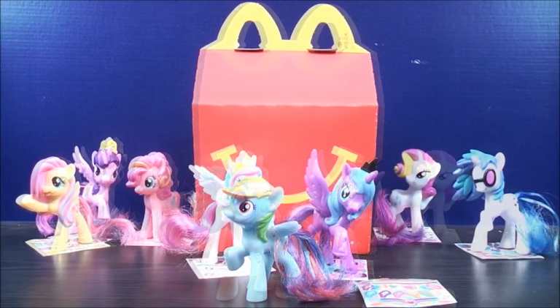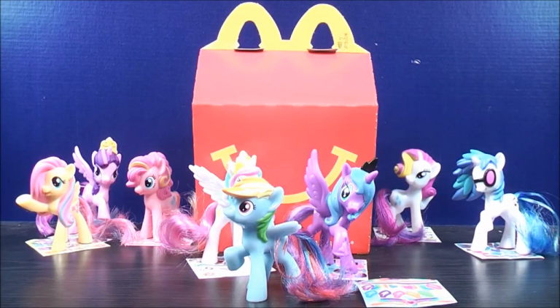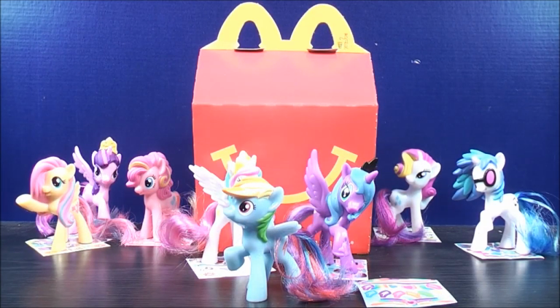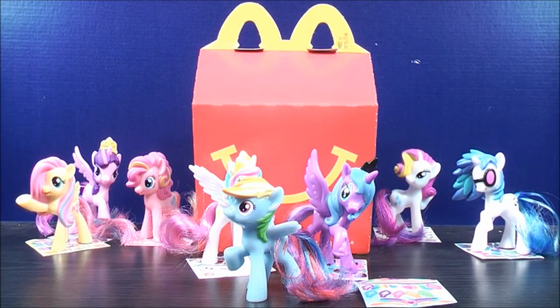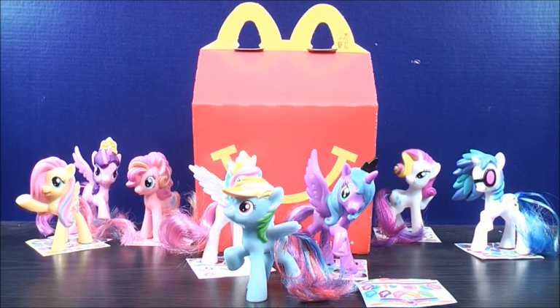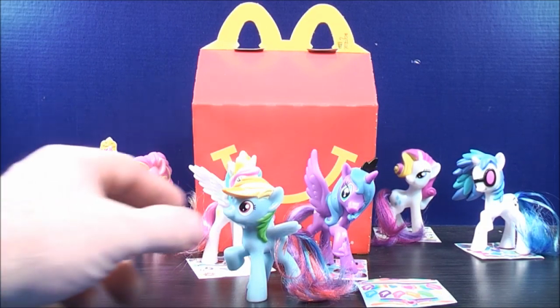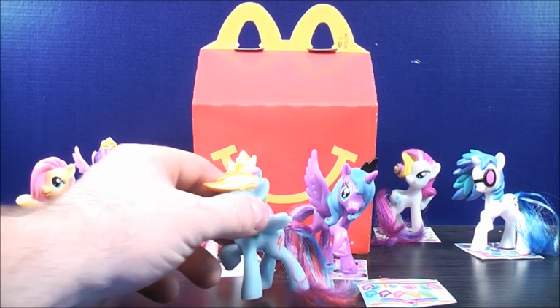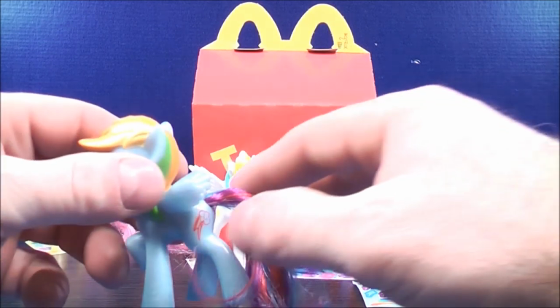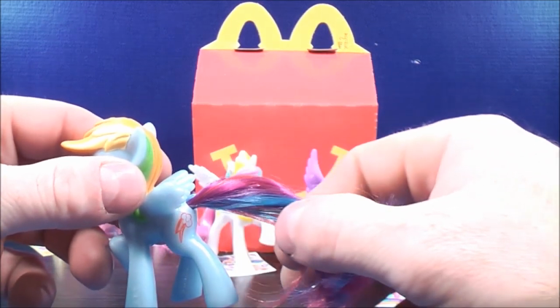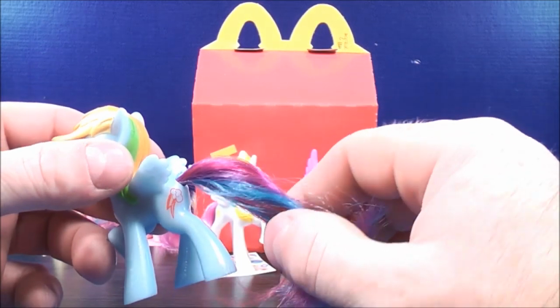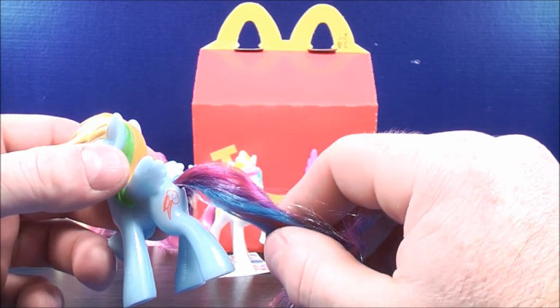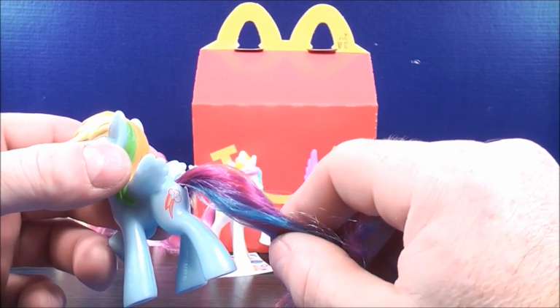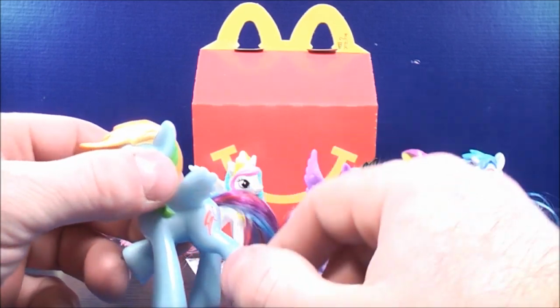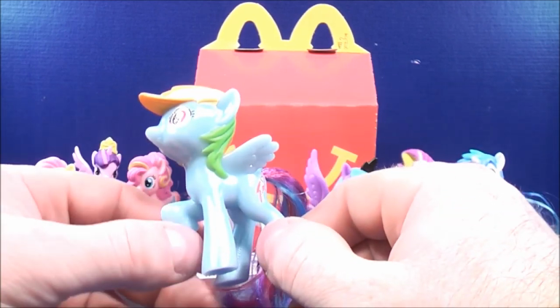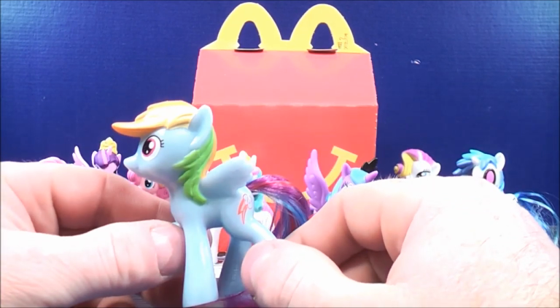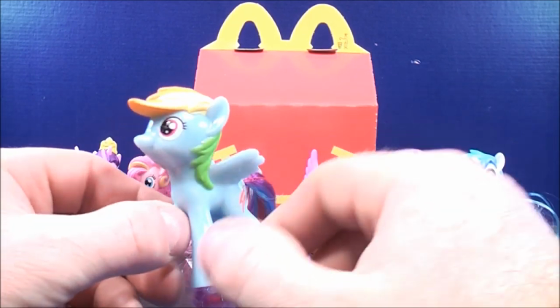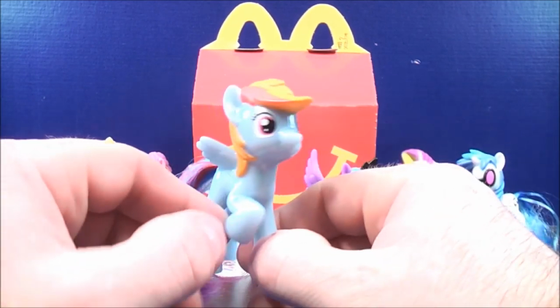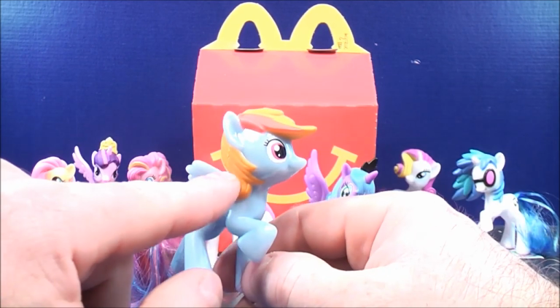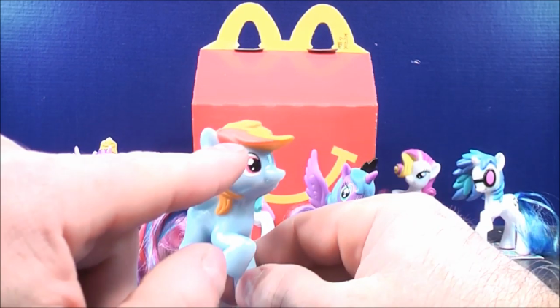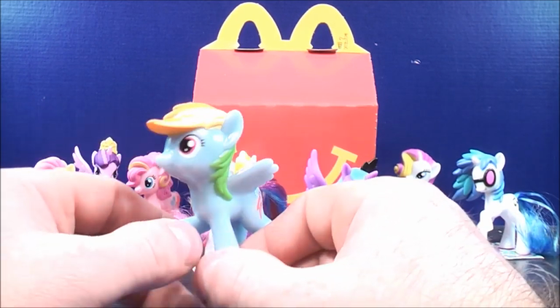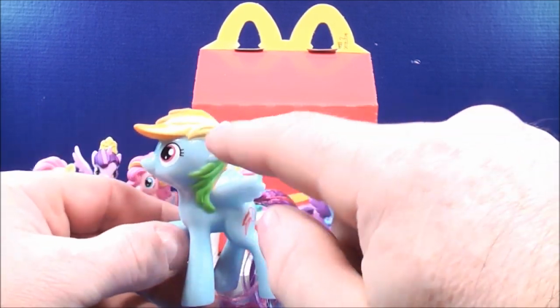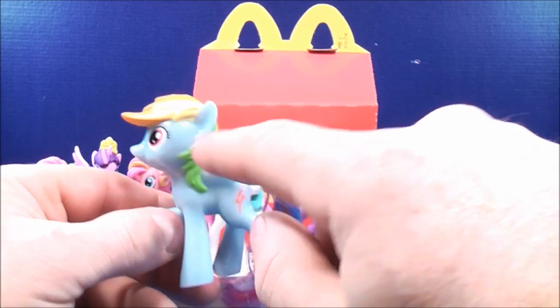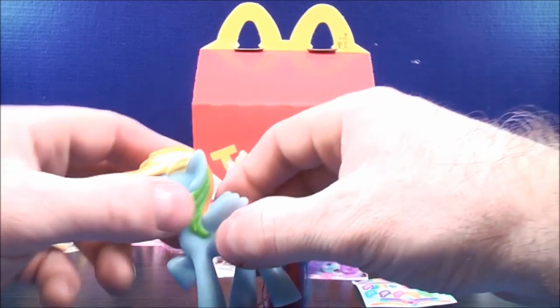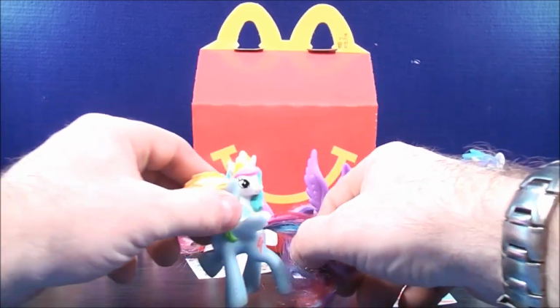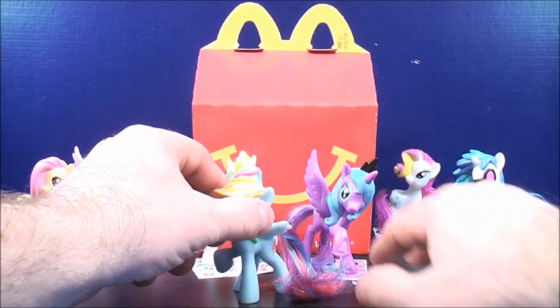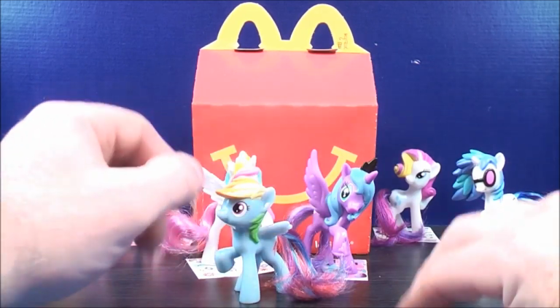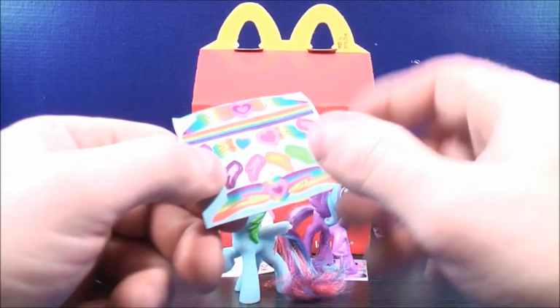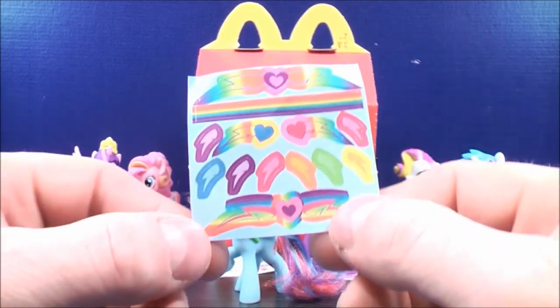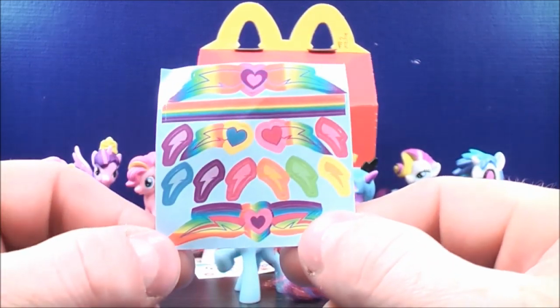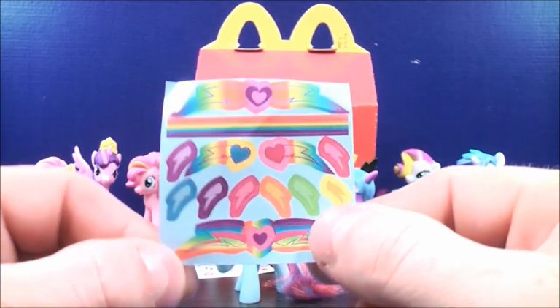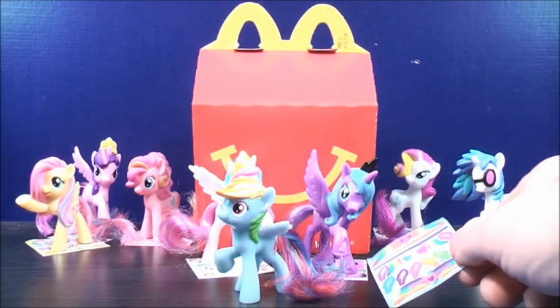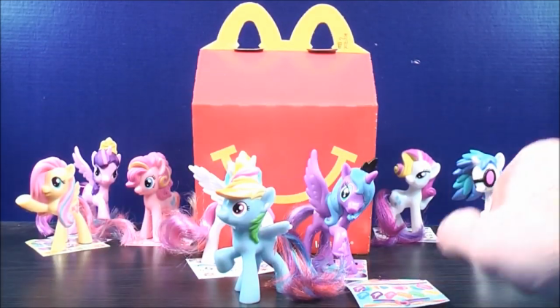And the last one out of the set, number eight, this is Rainbow Dash. Her tail has three different colors: light blue, purple, and red. Her hair also has four different colors: orange, red, yellow, and green. And this is her sticker sheet — some rainbow designs on it, so that's pretty cool.